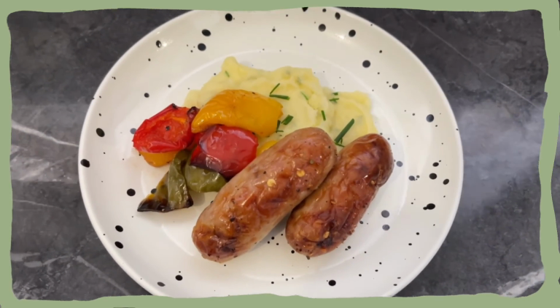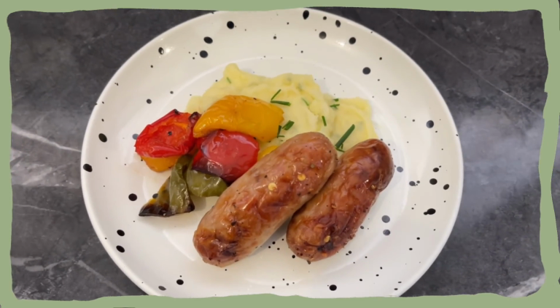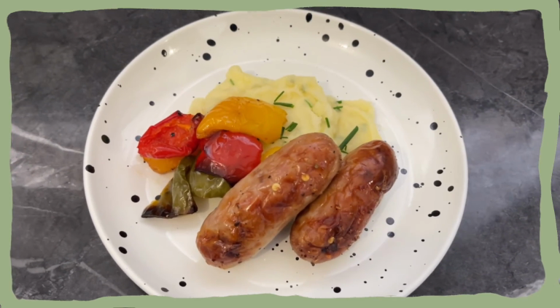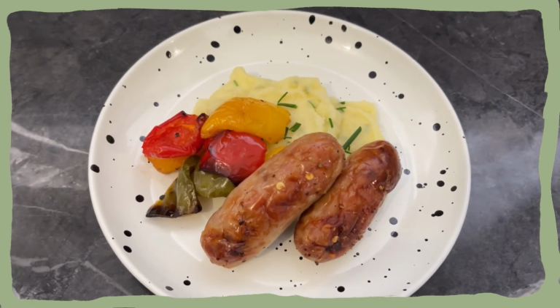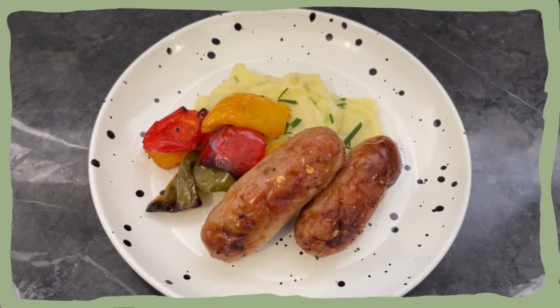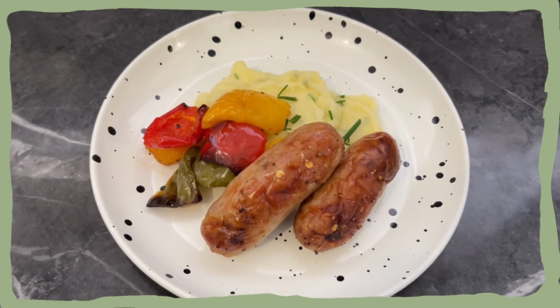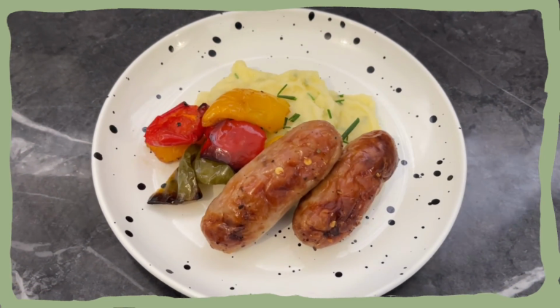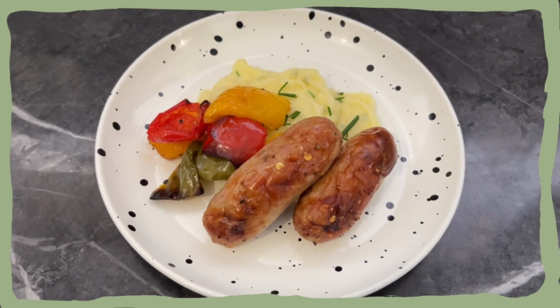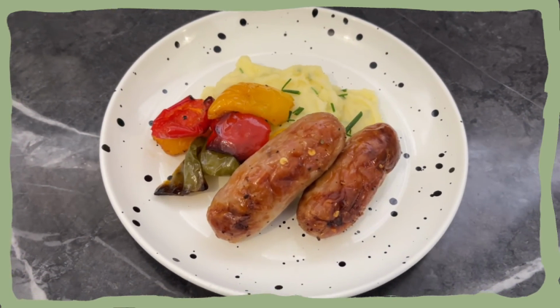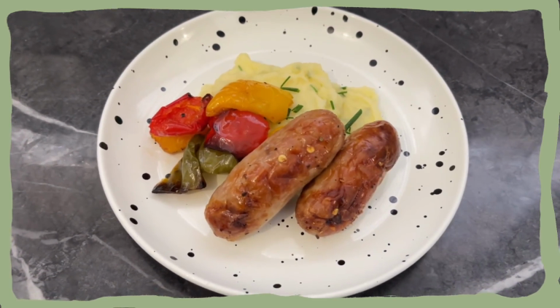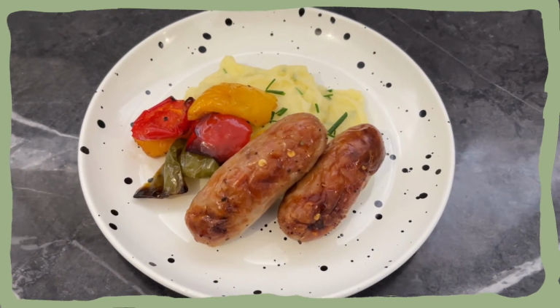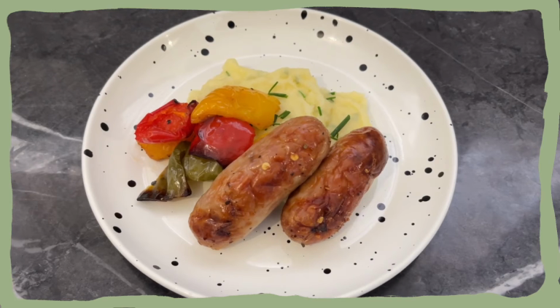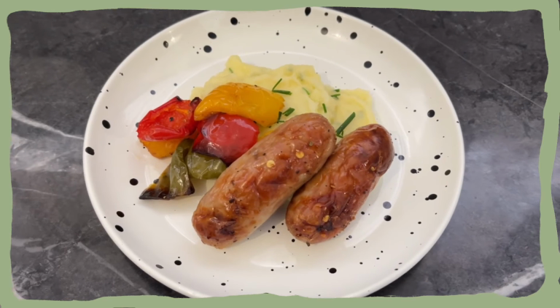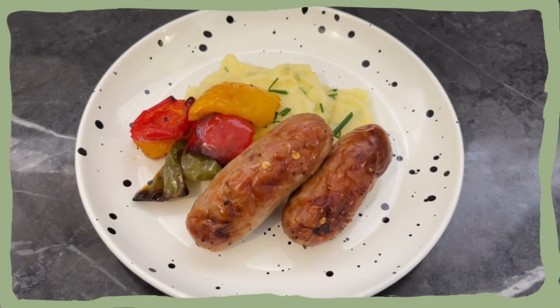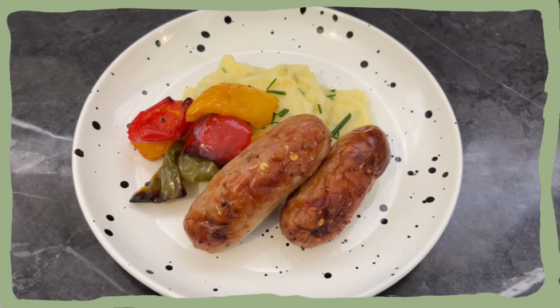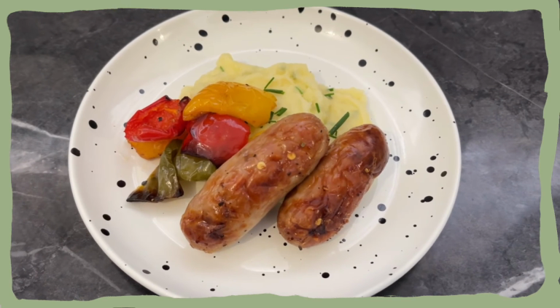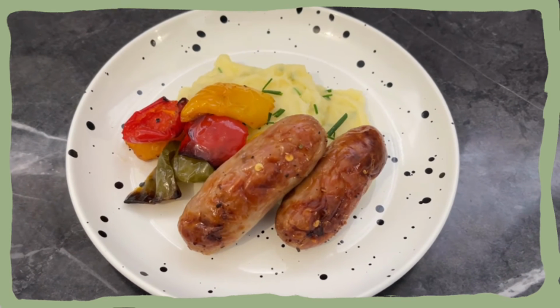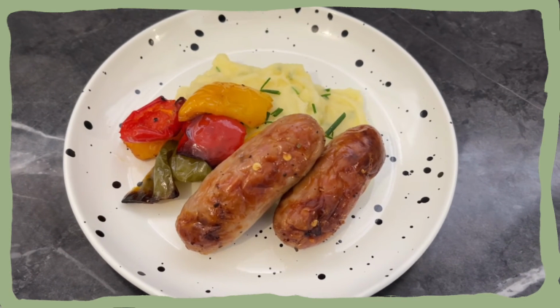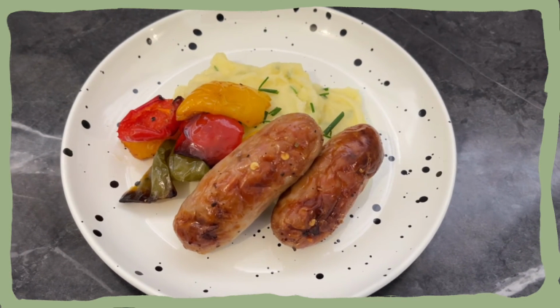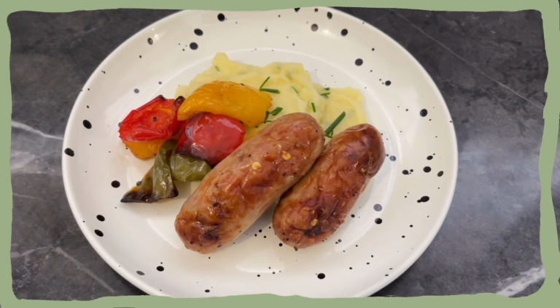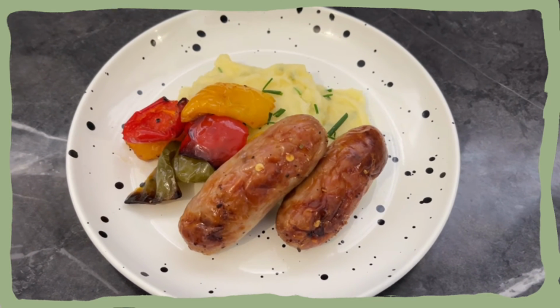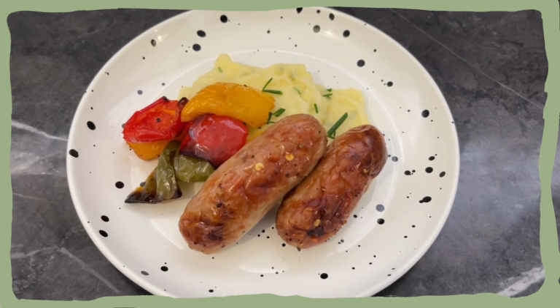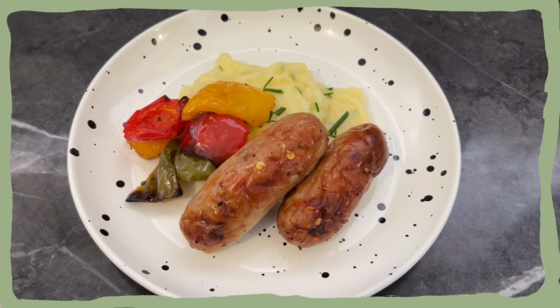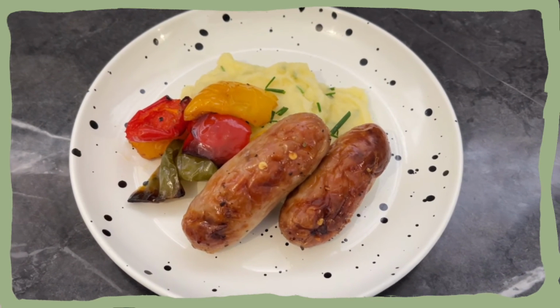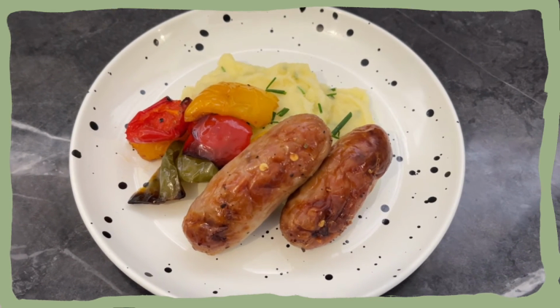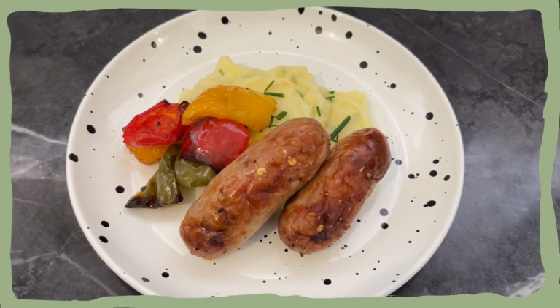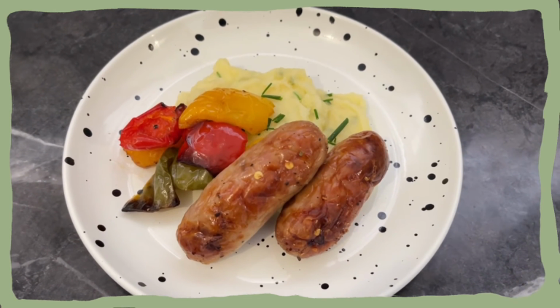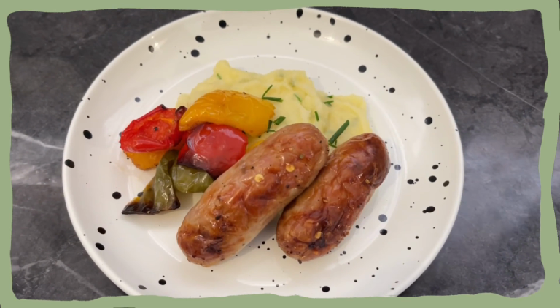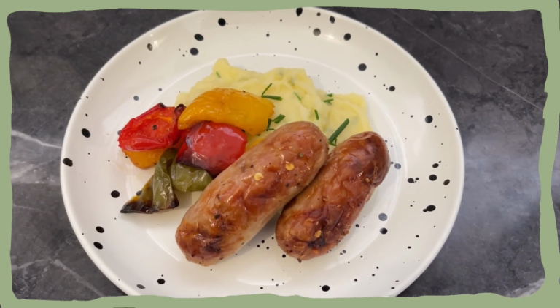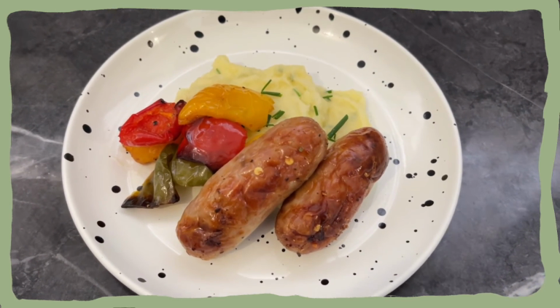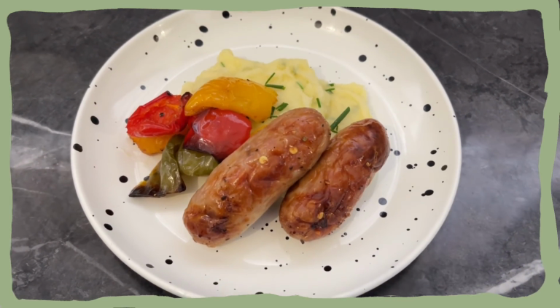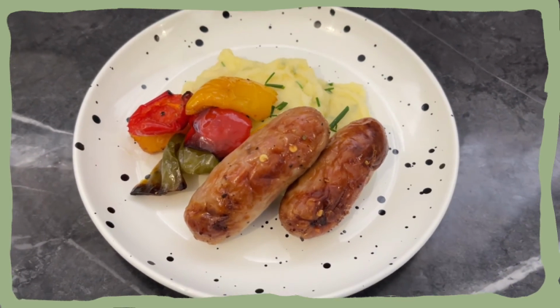Thank you for watching this video. If you're interested in more cooking content, subscribe to my channel, and I will see you in my next upload on Tuesday. Bye!